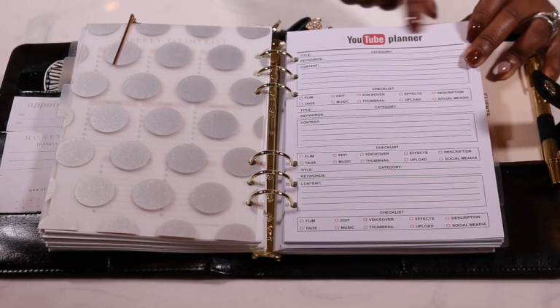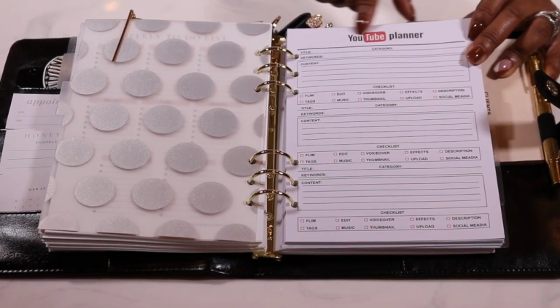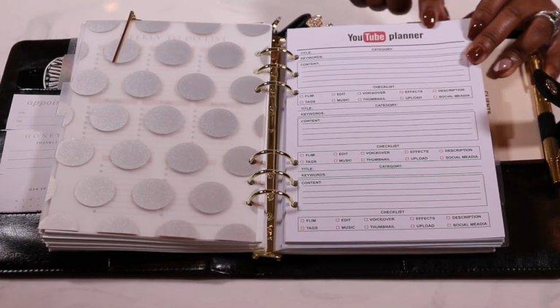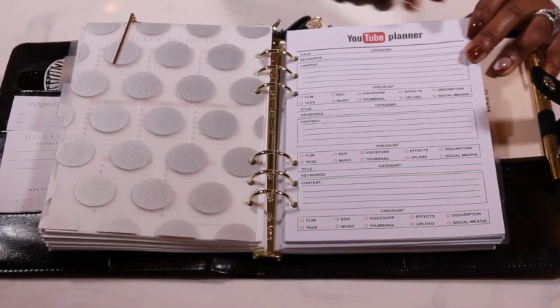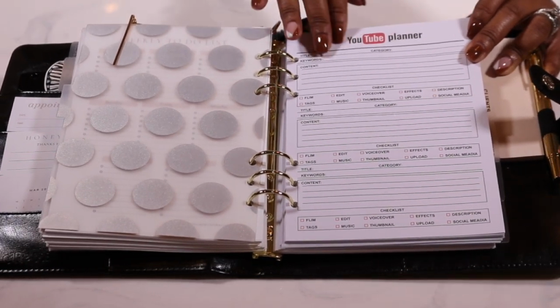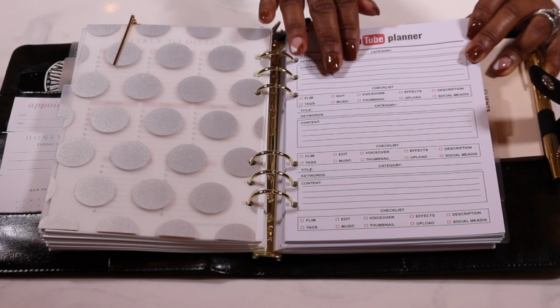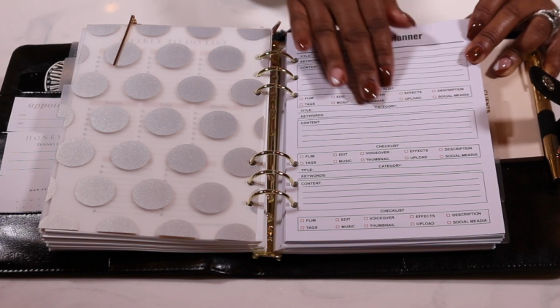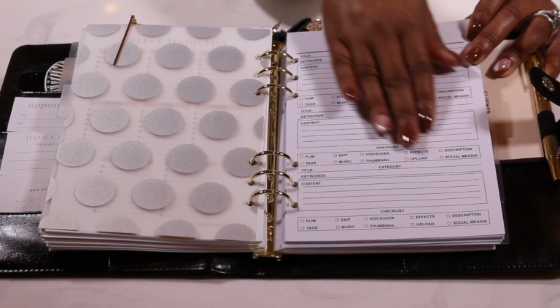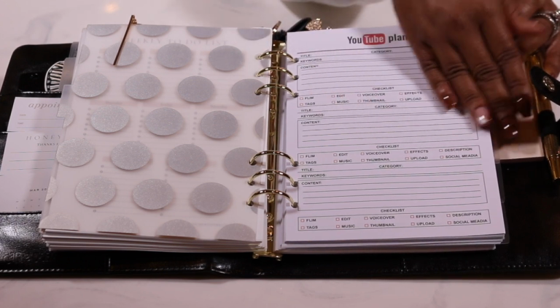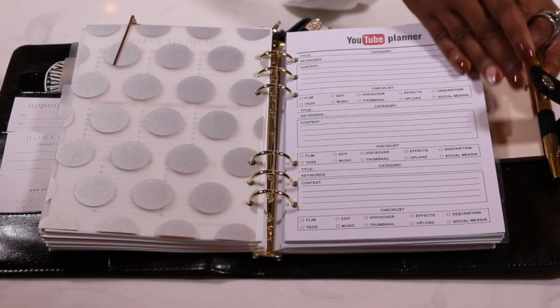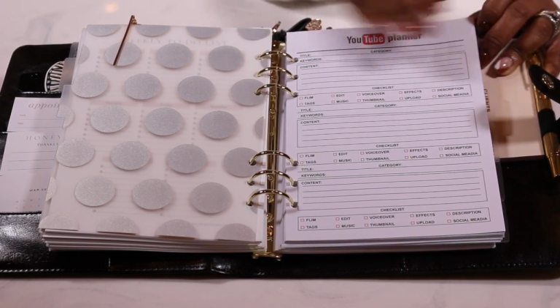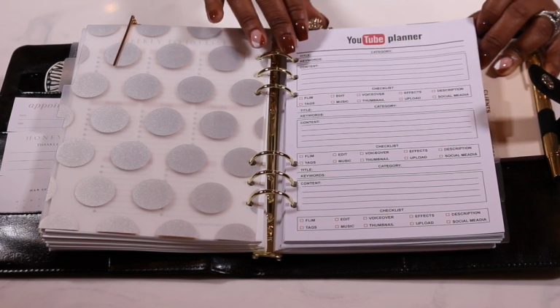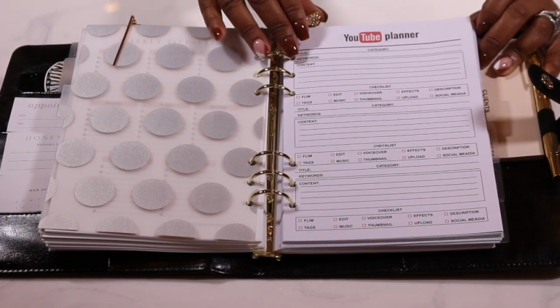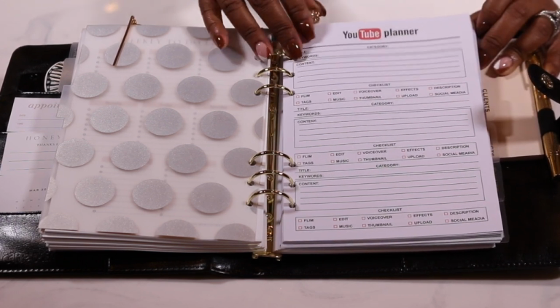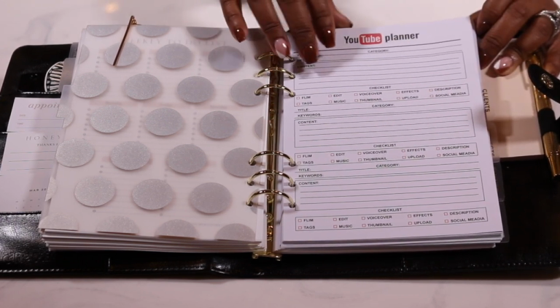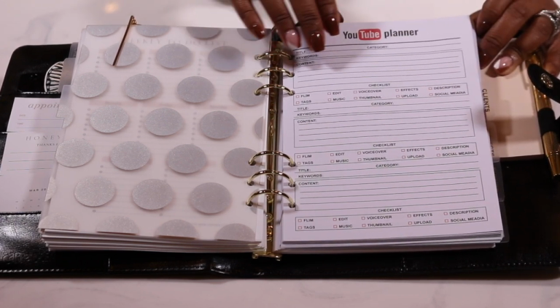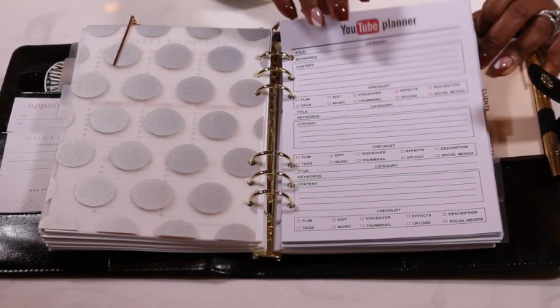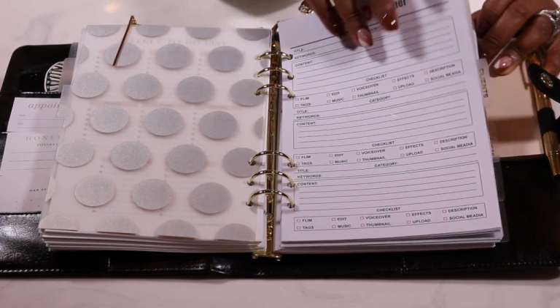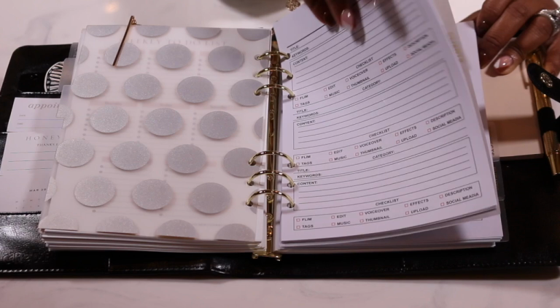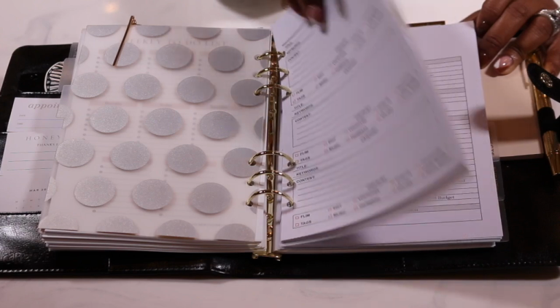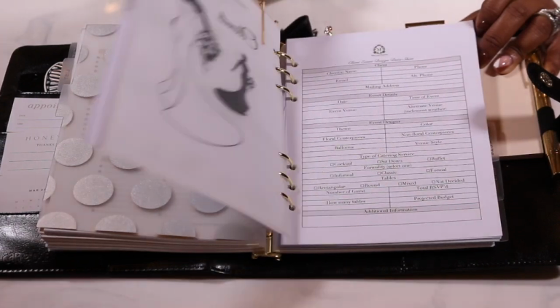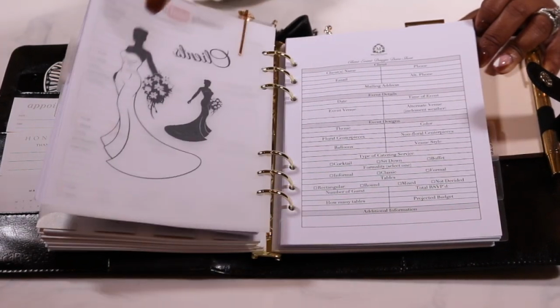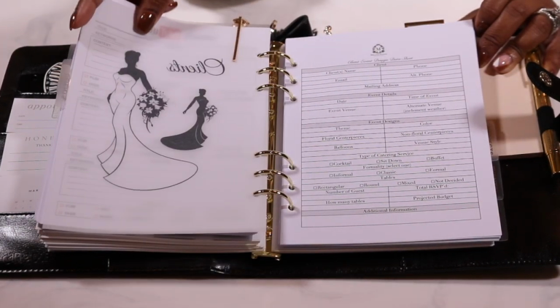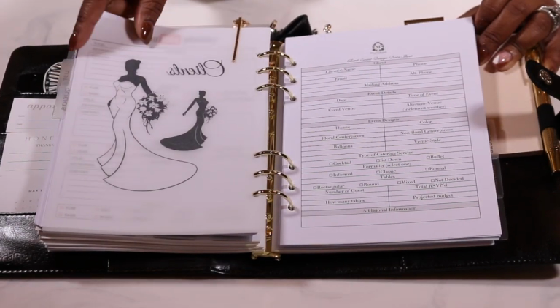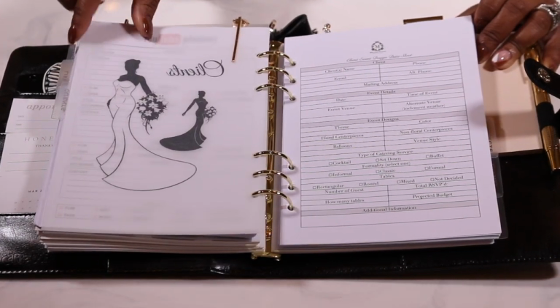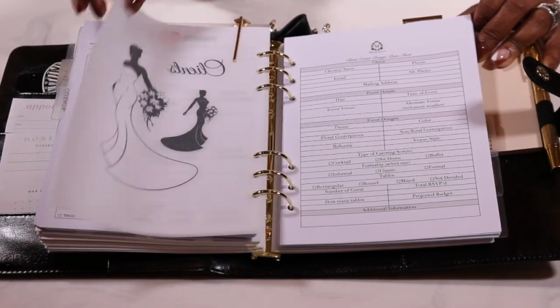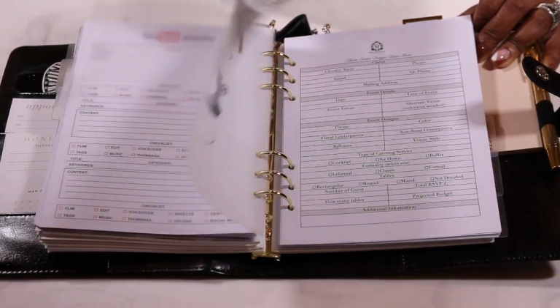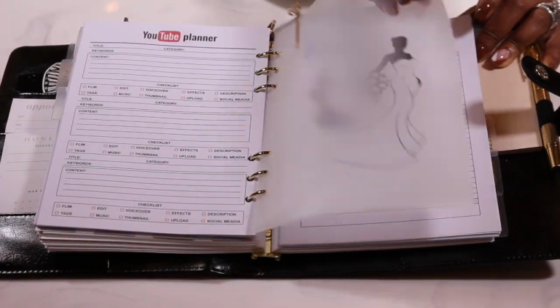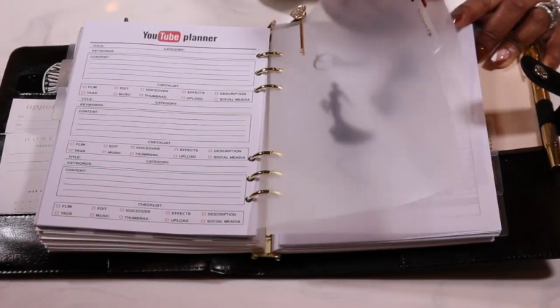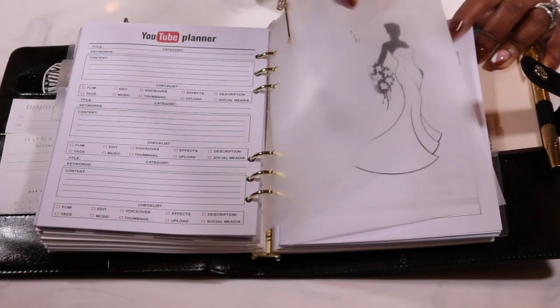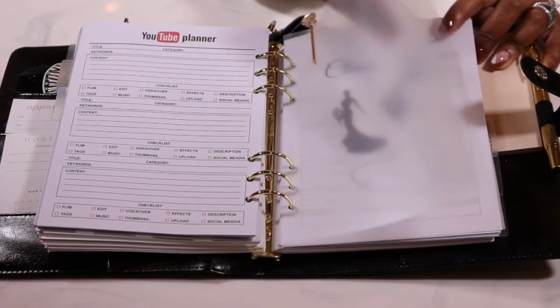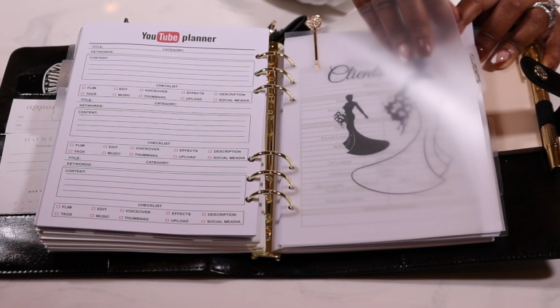Now this is what I absolutely love — my YouTube planner. You guys will notice you'll be getting a lot more videos, and this kind of helps me stay focused in terms of what I'm doing on YouTube.